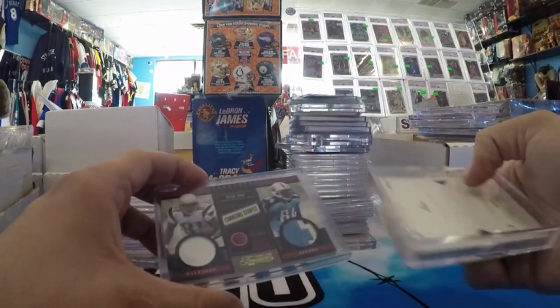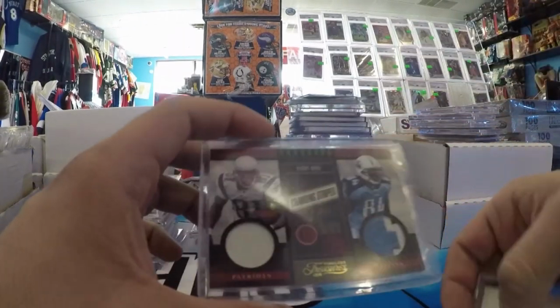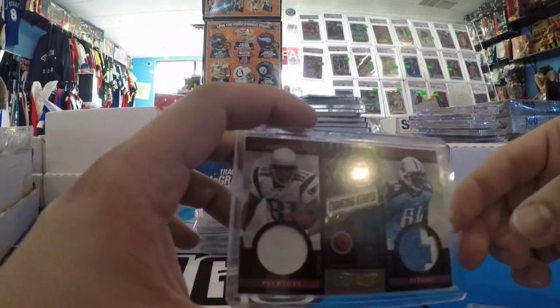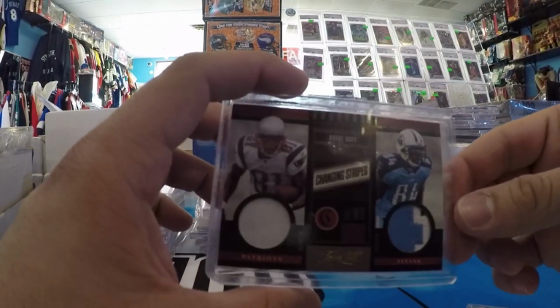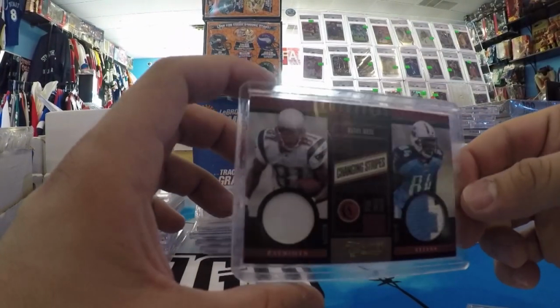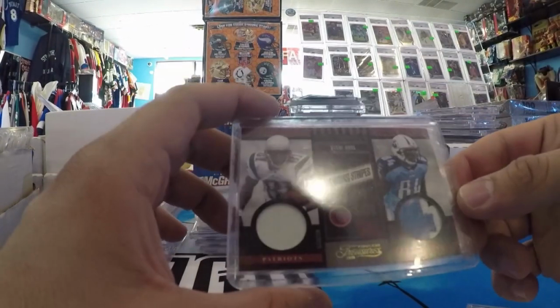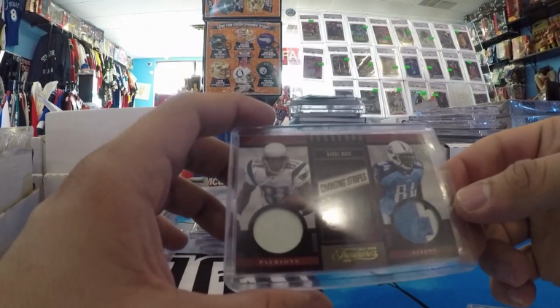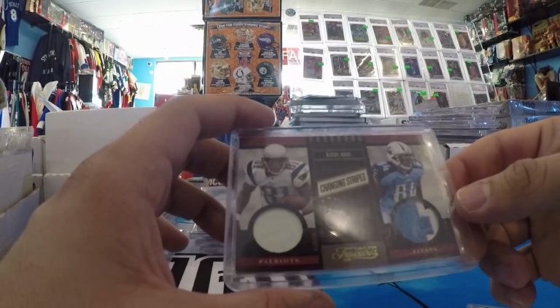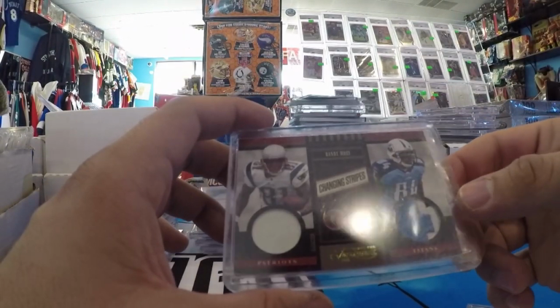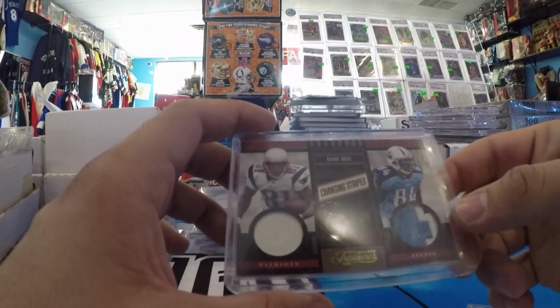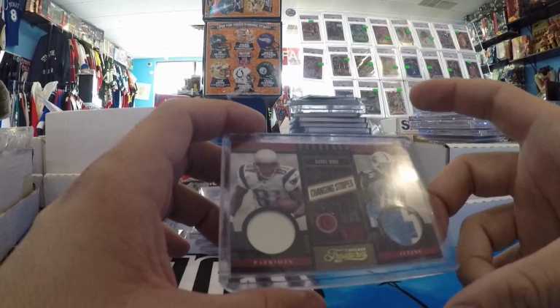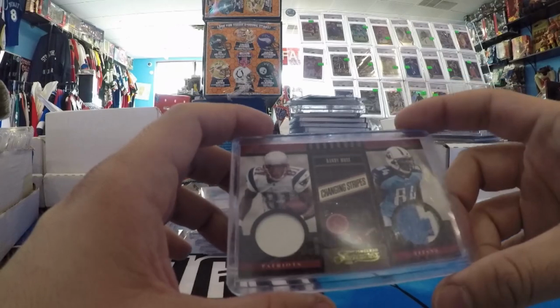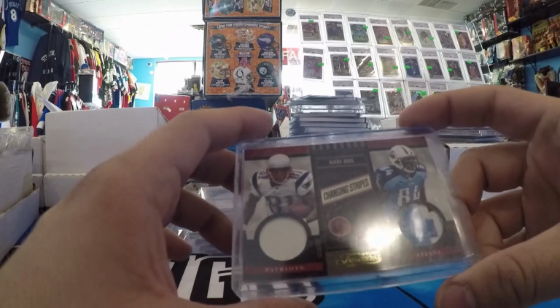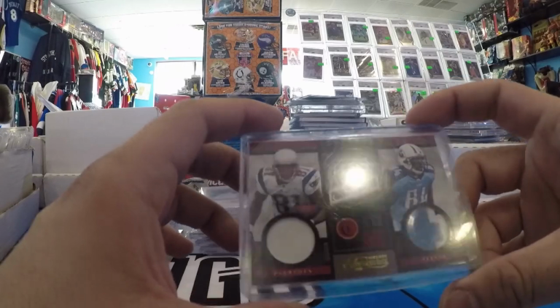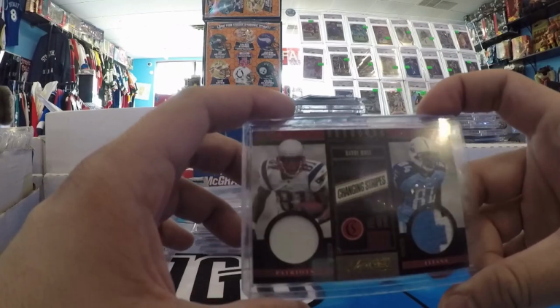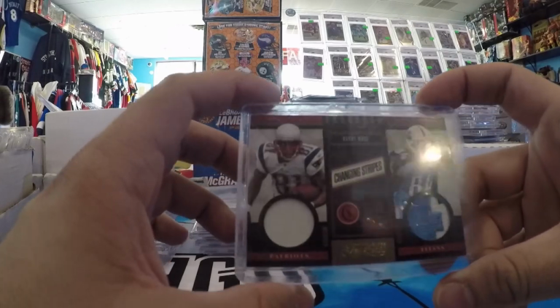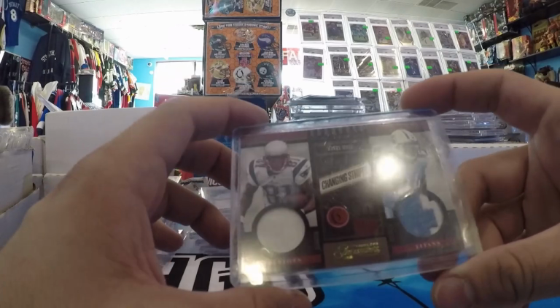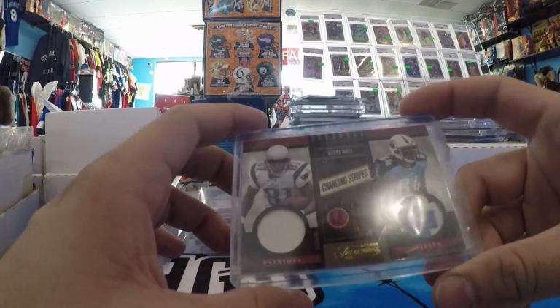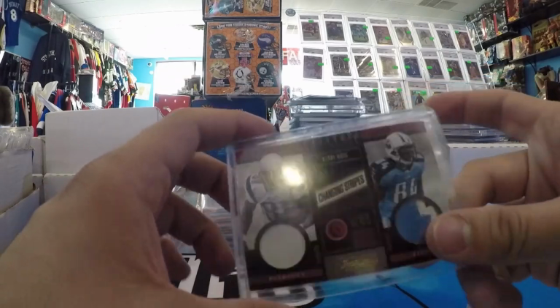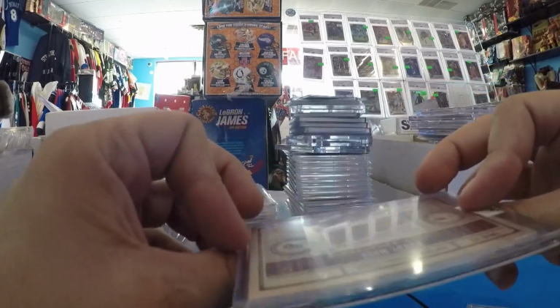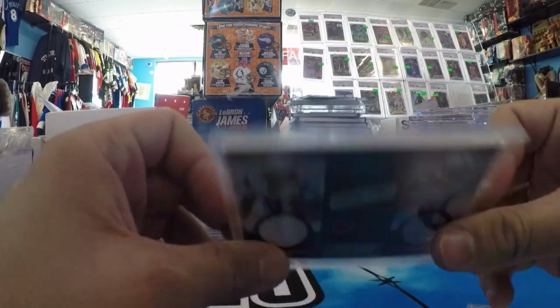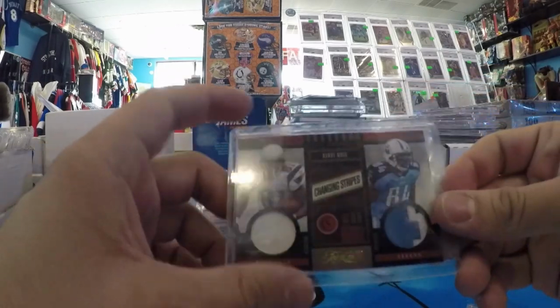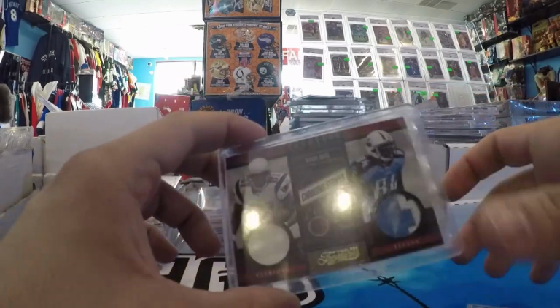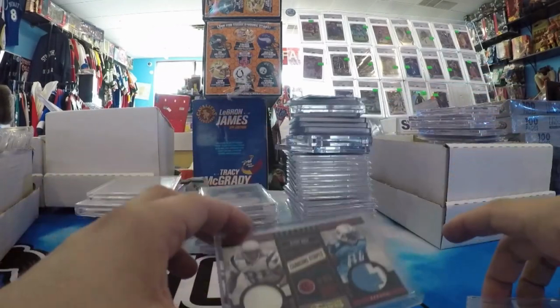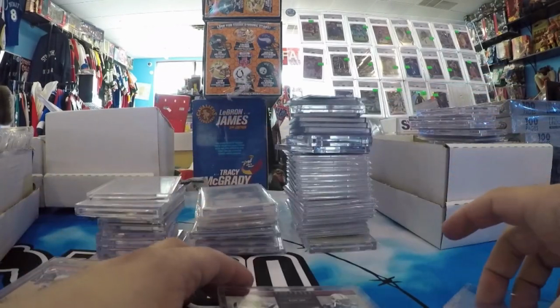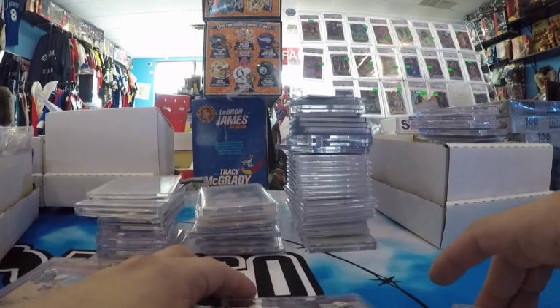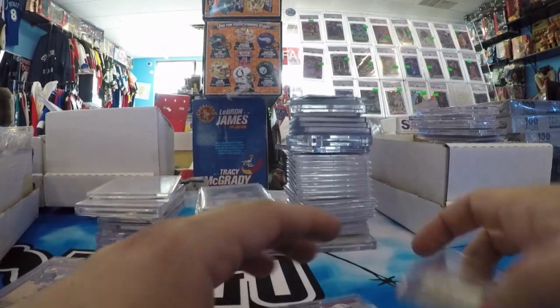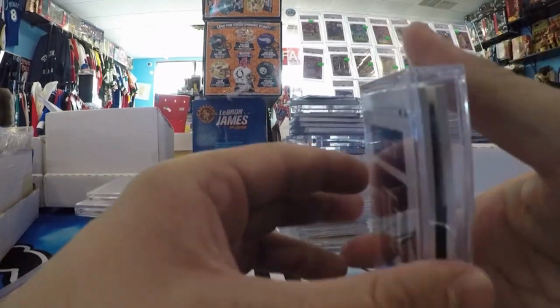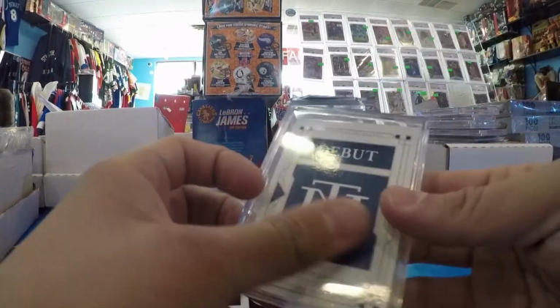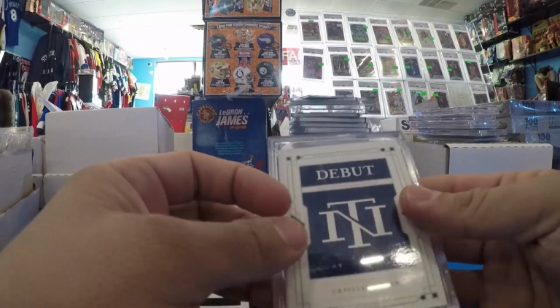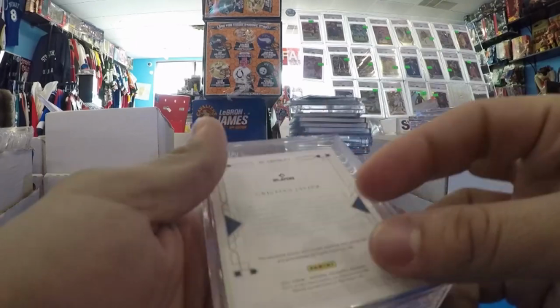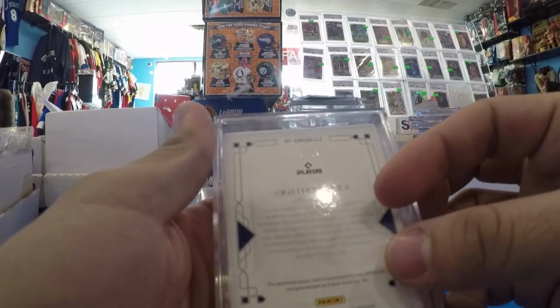Oh, I got another nice one — Randy Moss, Game Use patch, in a Titans uniform. Never seen one. Had to pick that up. Christian Javier booklet — not even going to open it.